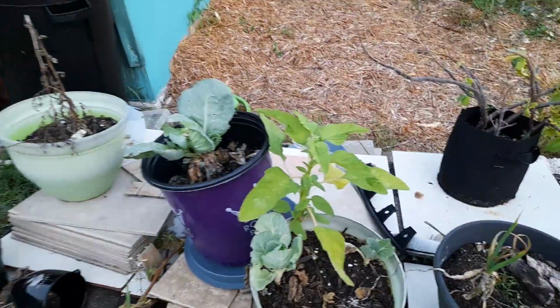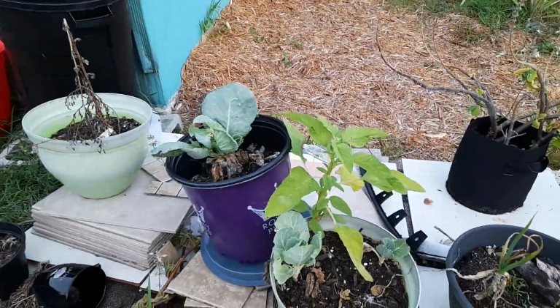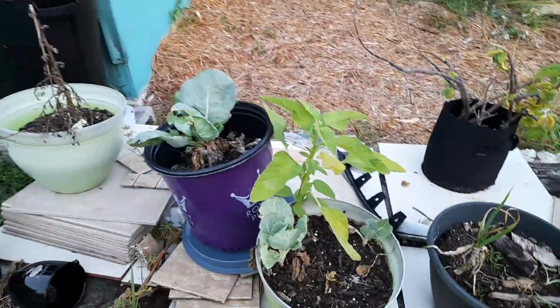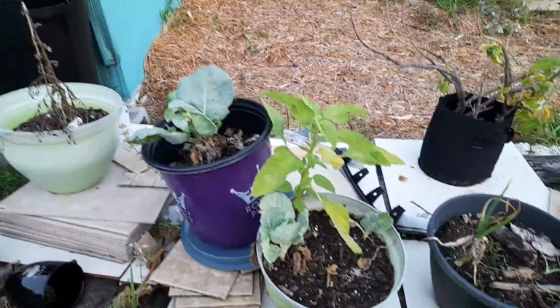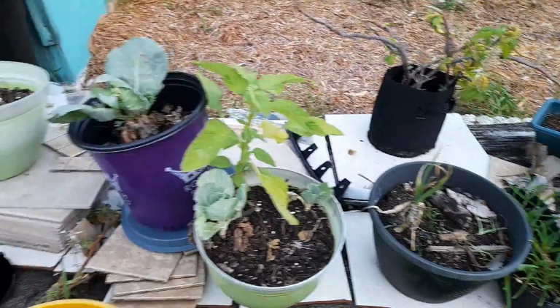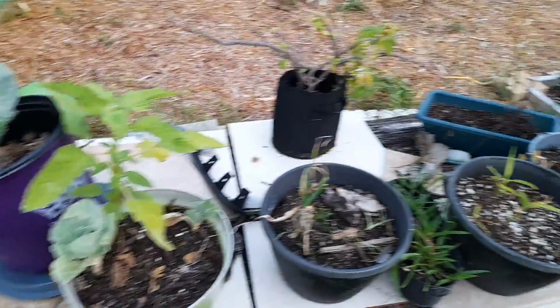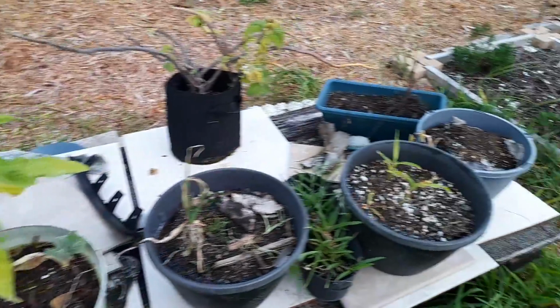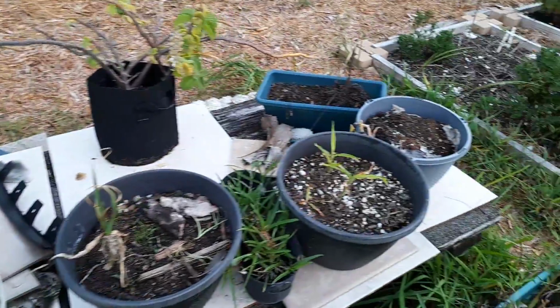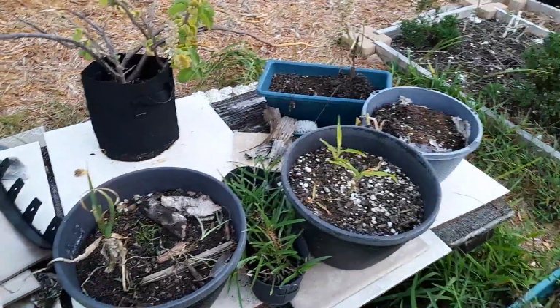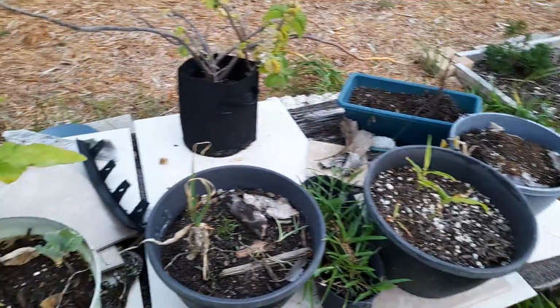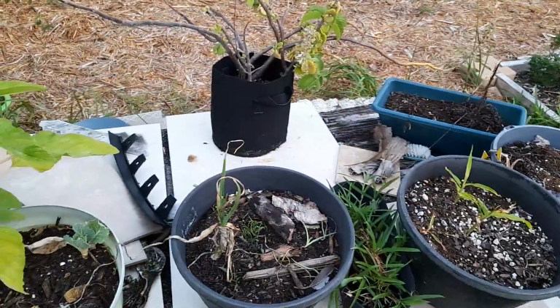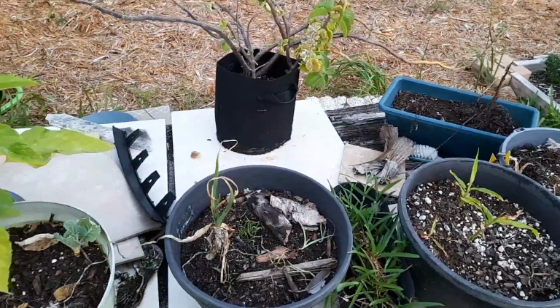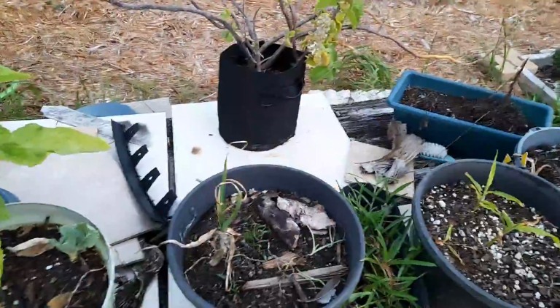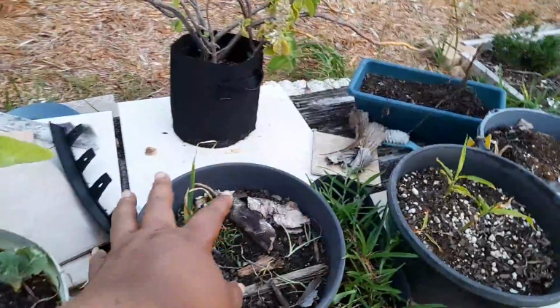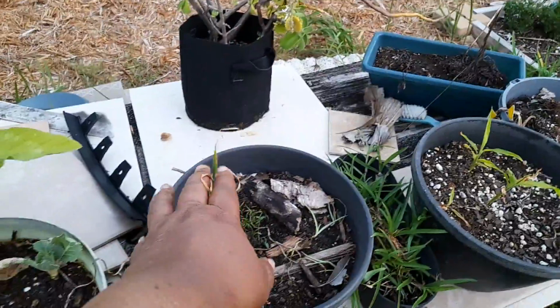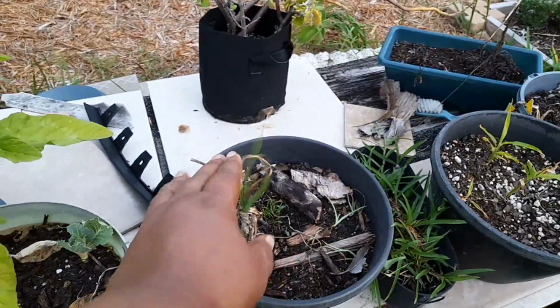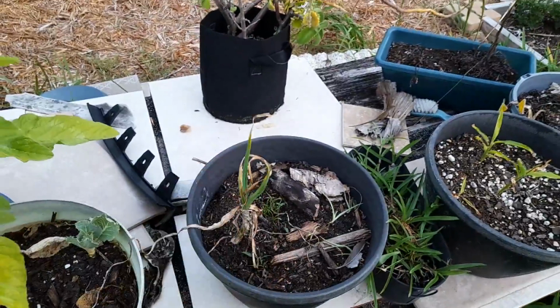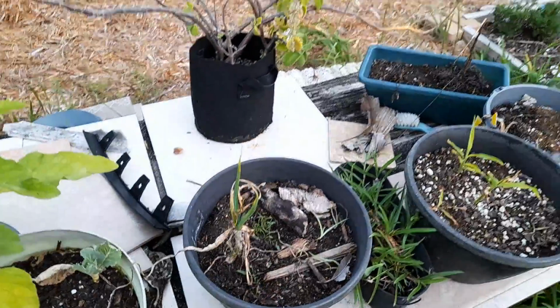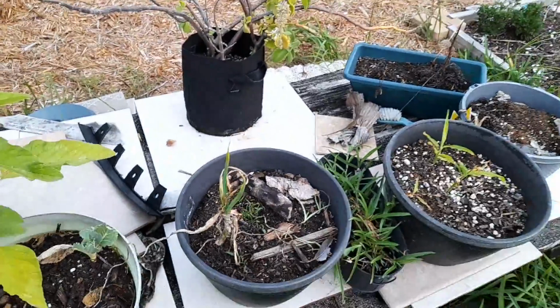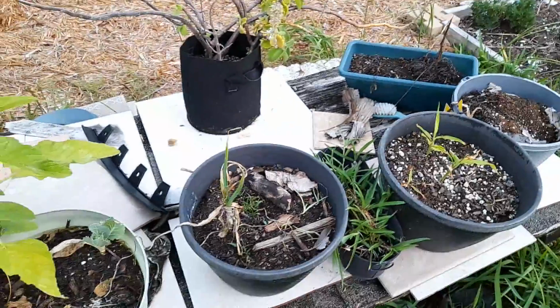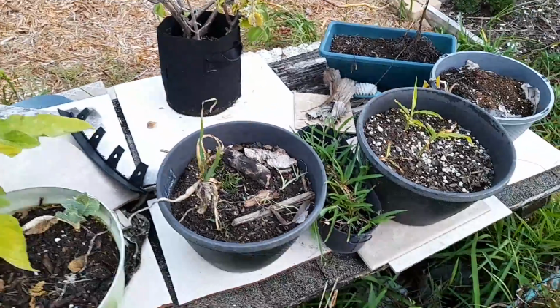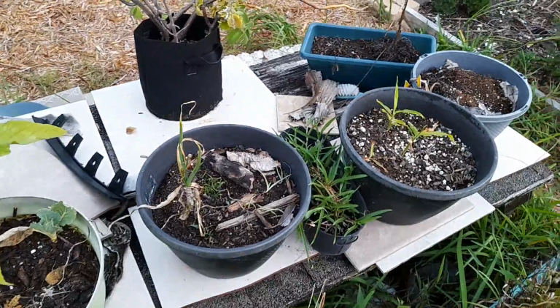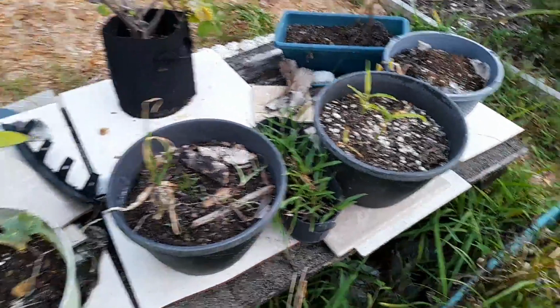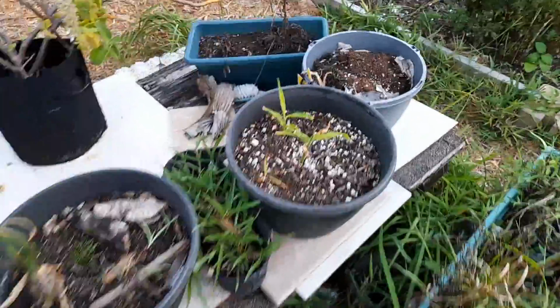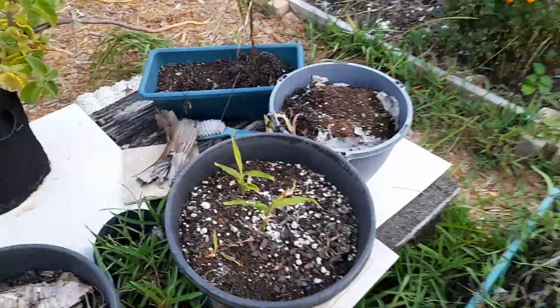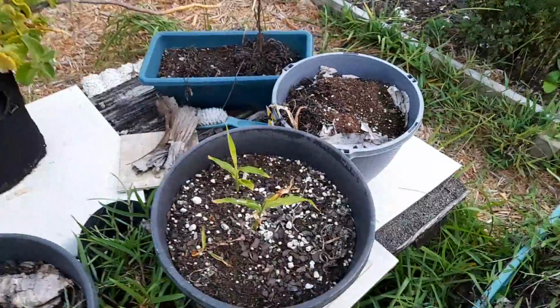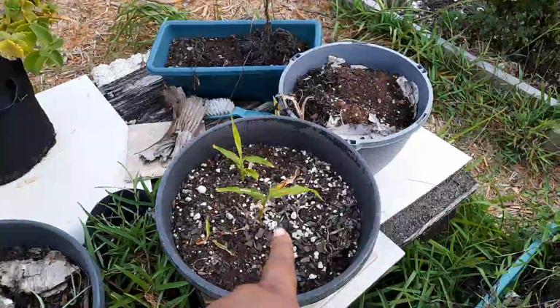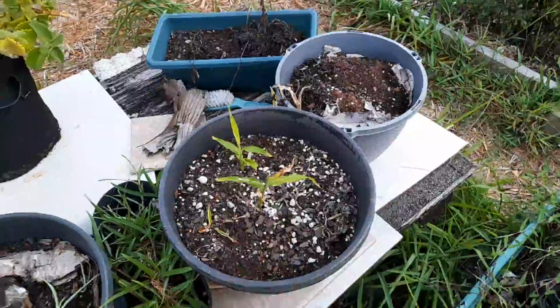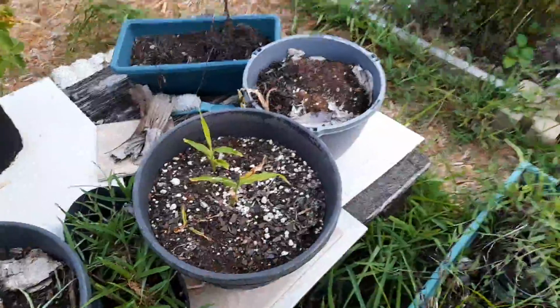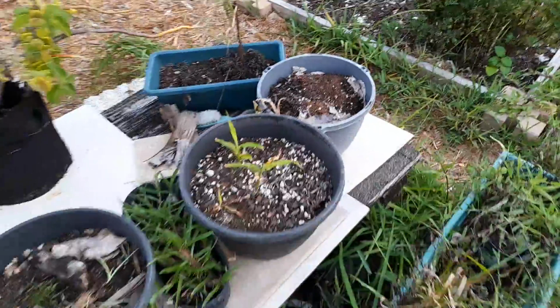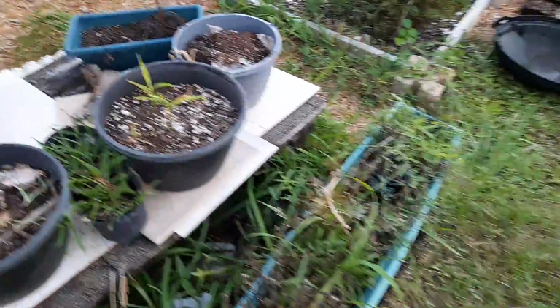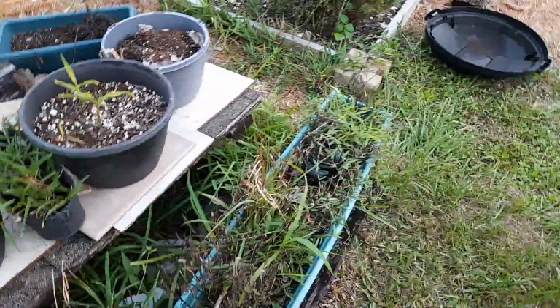This is supposed to be cabbage. This right here is the only garlic I have left — I'm going to pull it up. And this is my ginger right here that I just planted about three months ago.